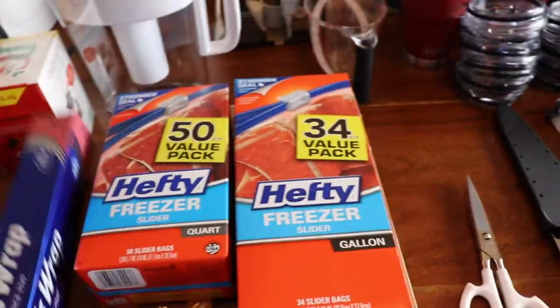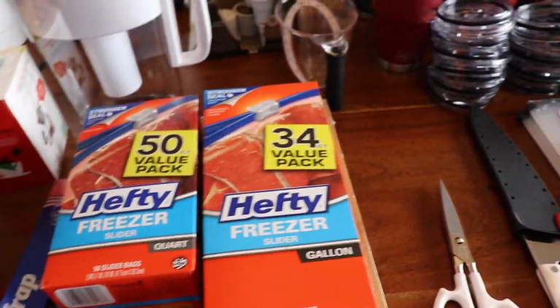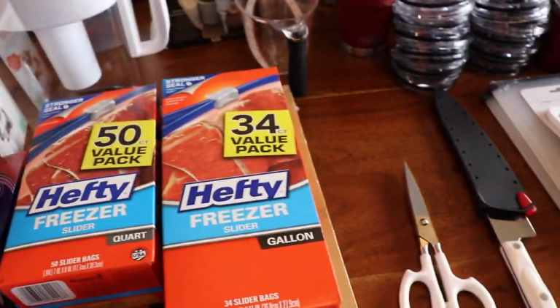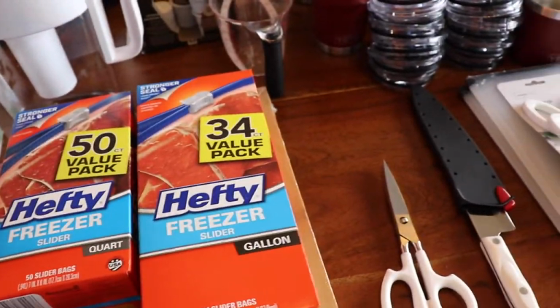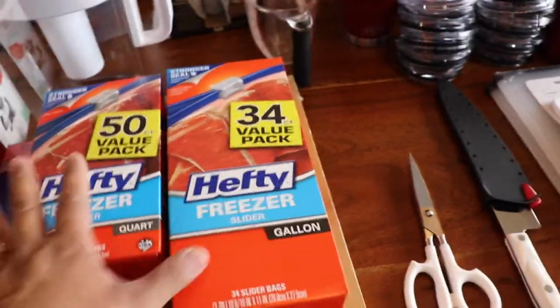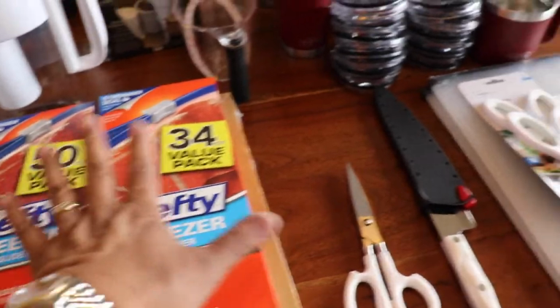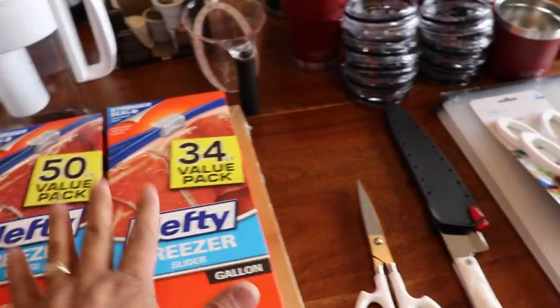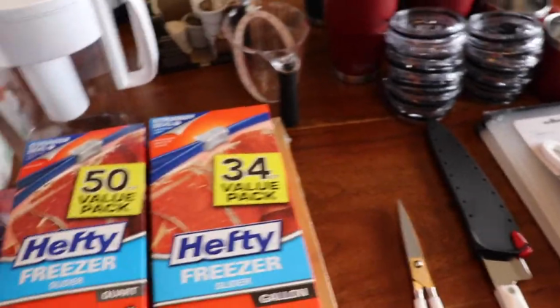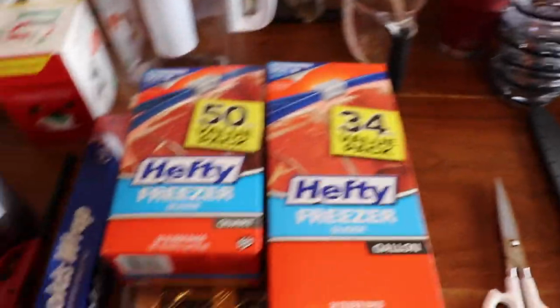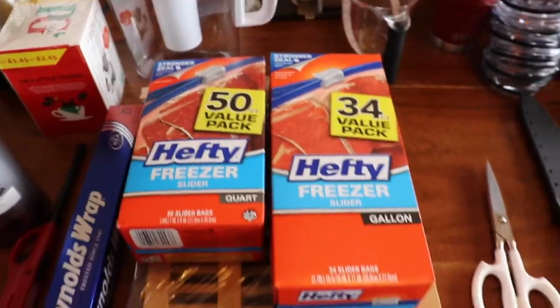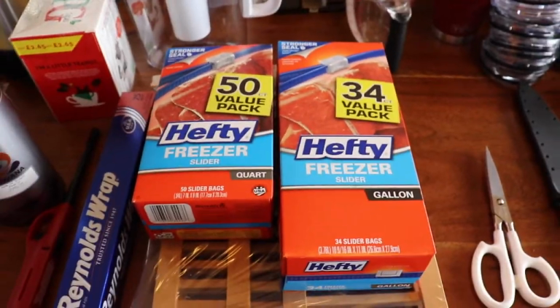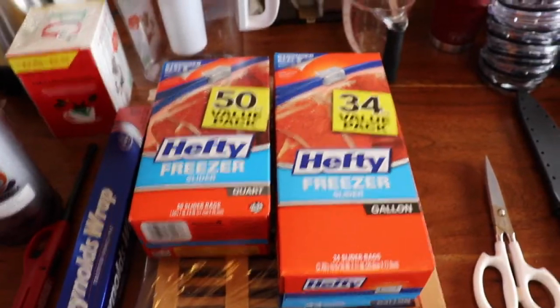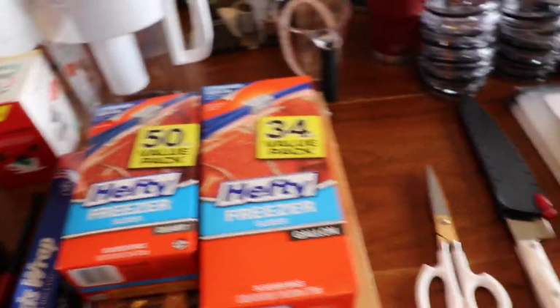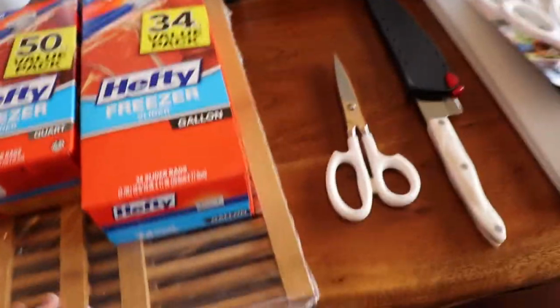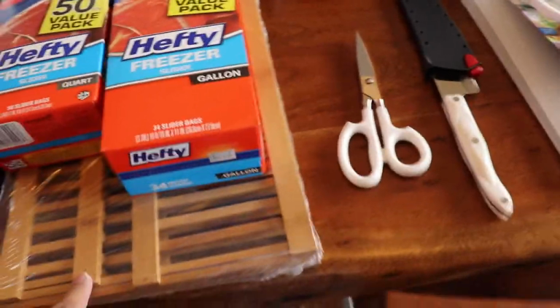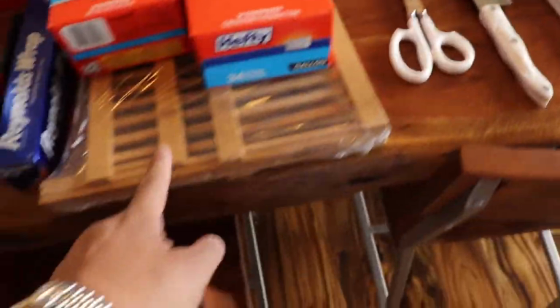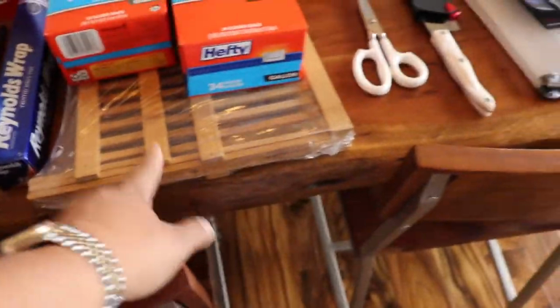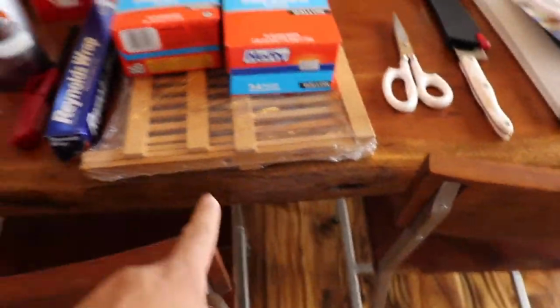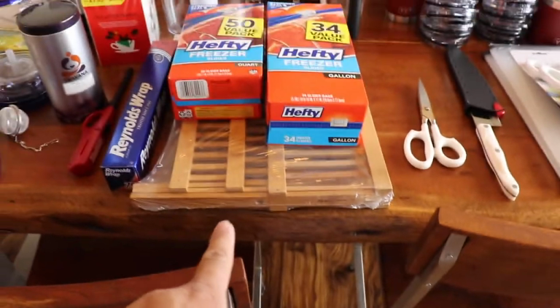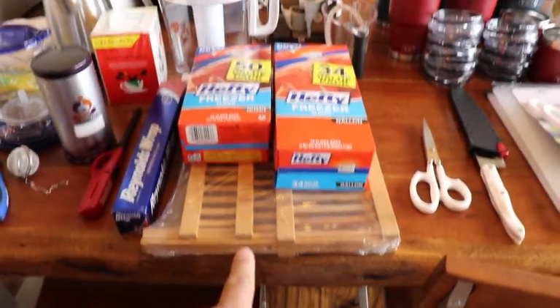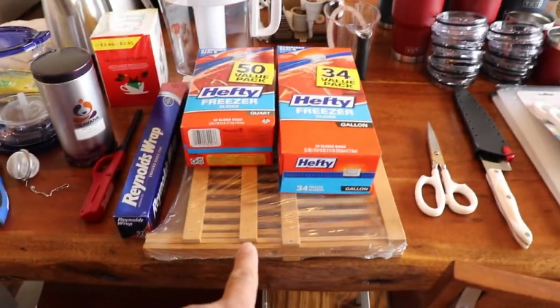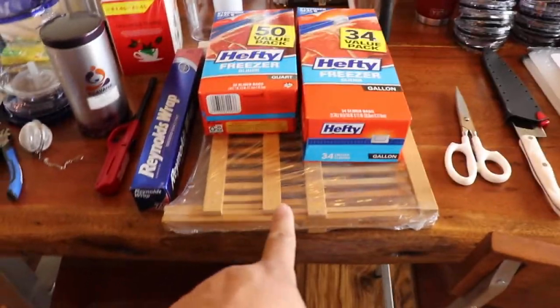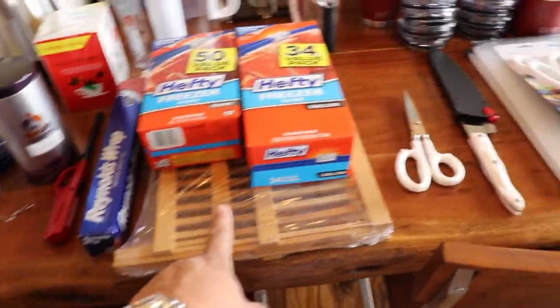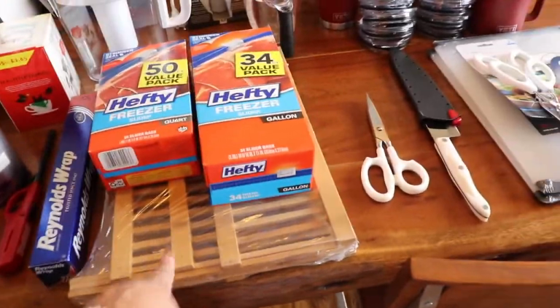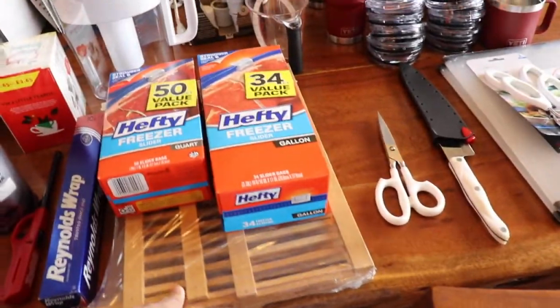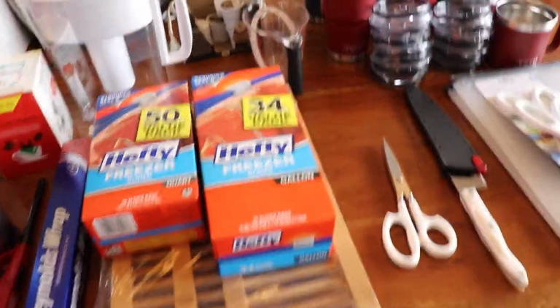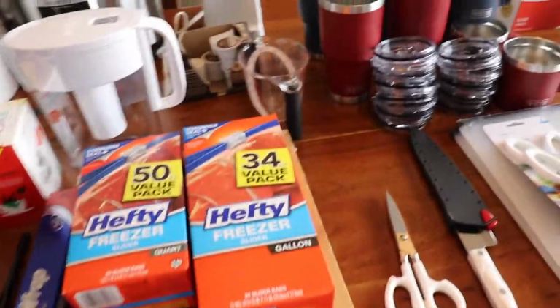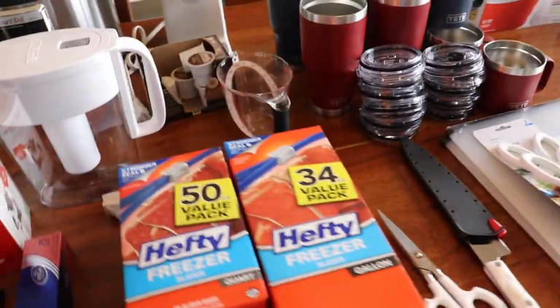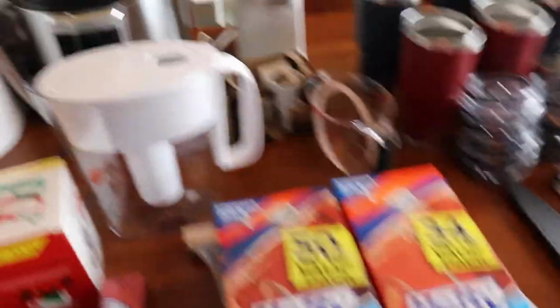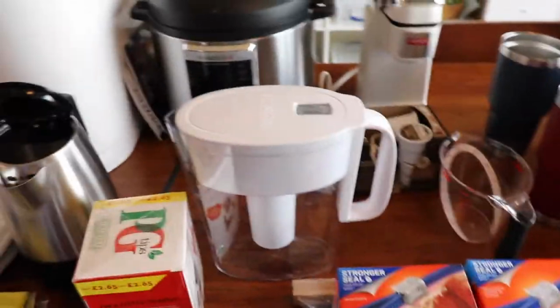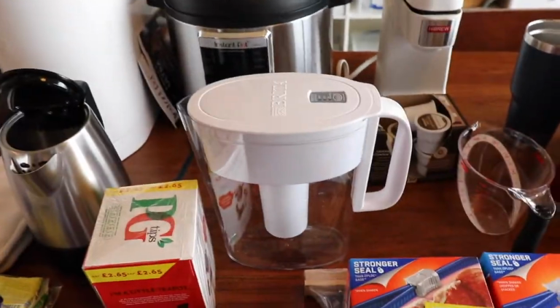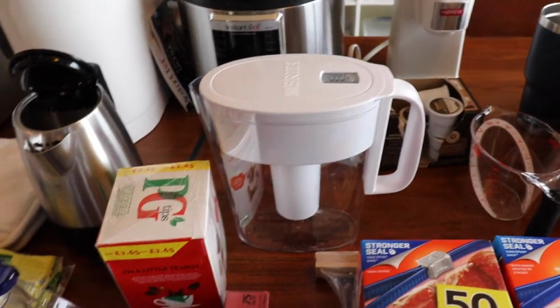Foil. God forbid we don't have freezer bags. And this is a bamboo dish drying rack. Brita water filter.